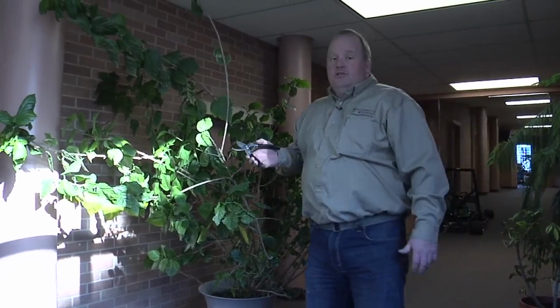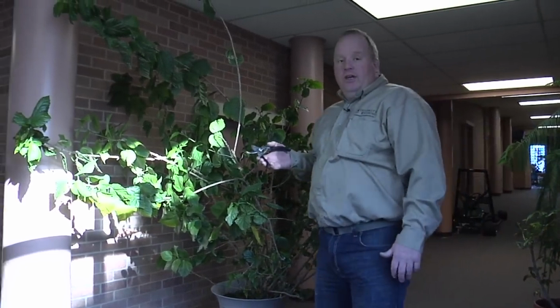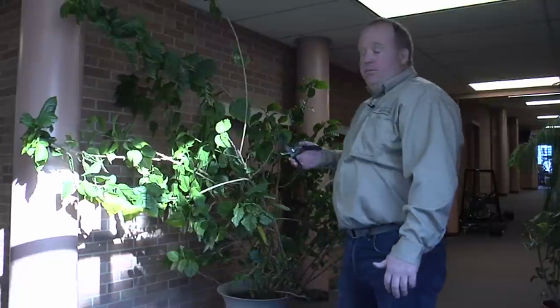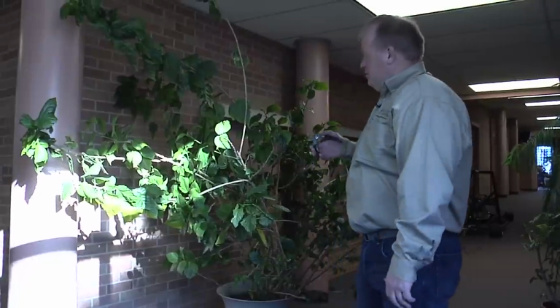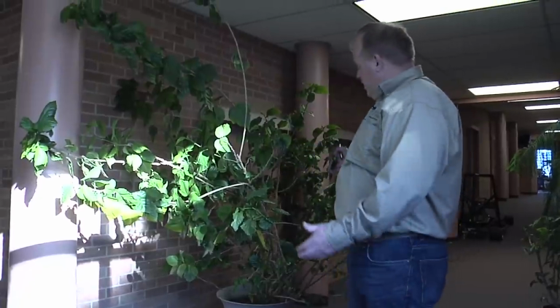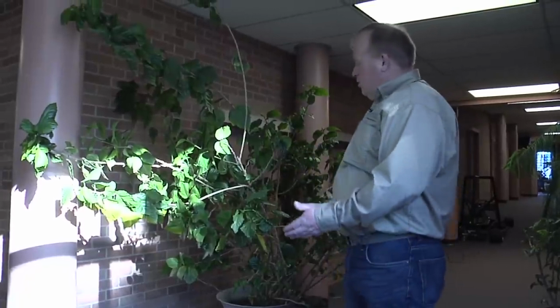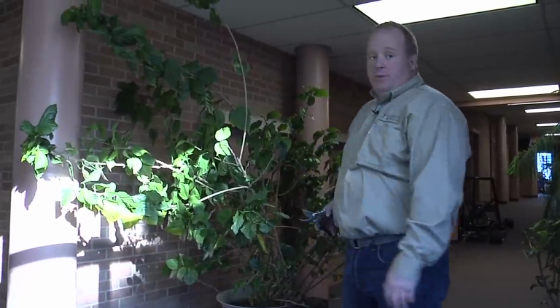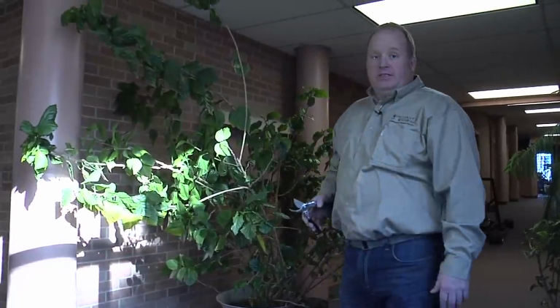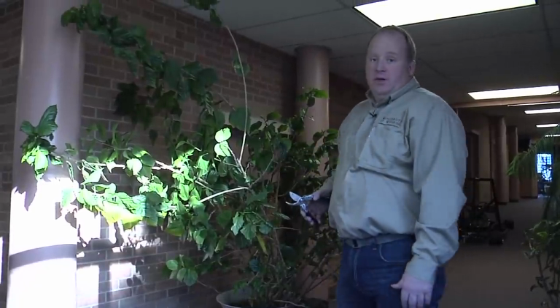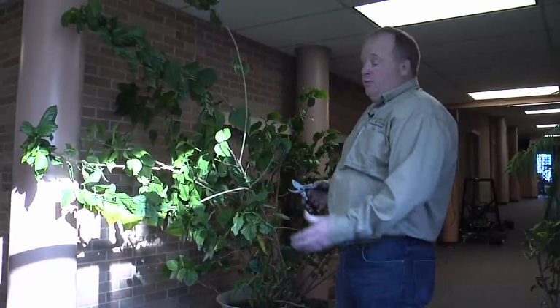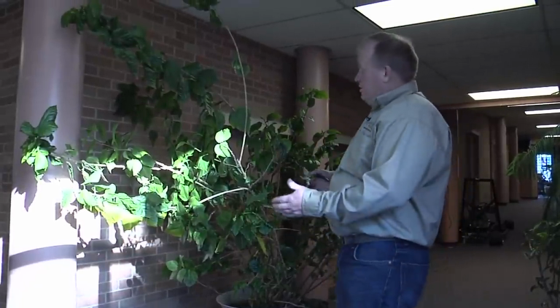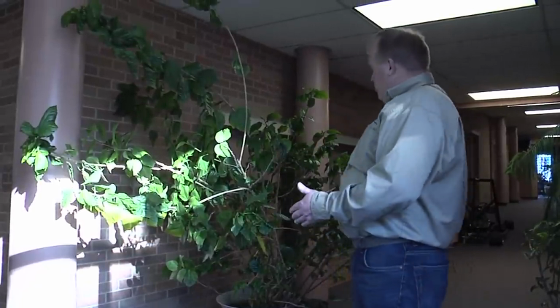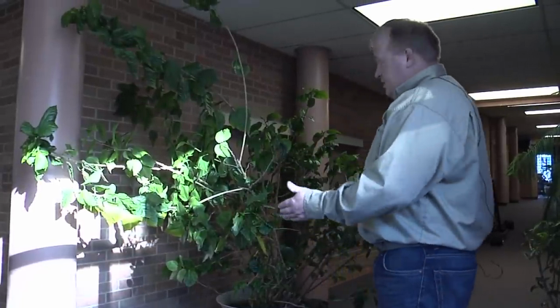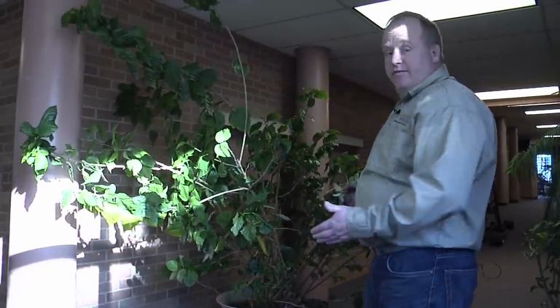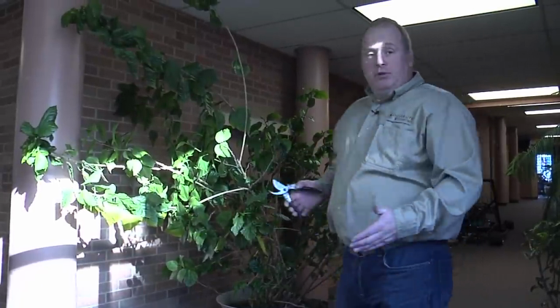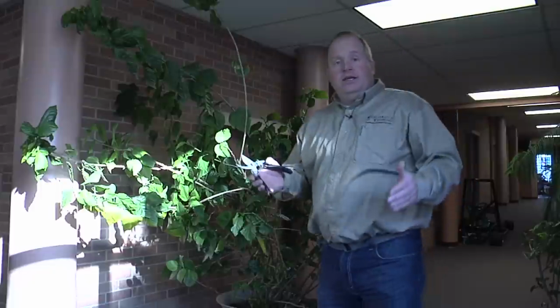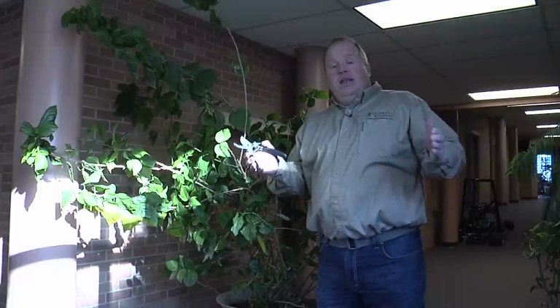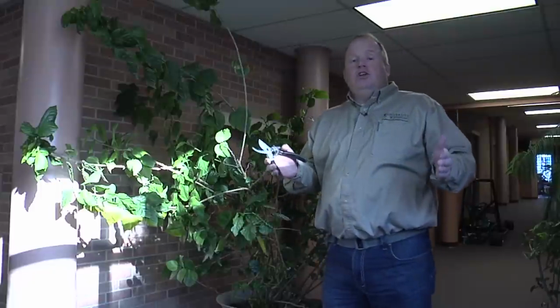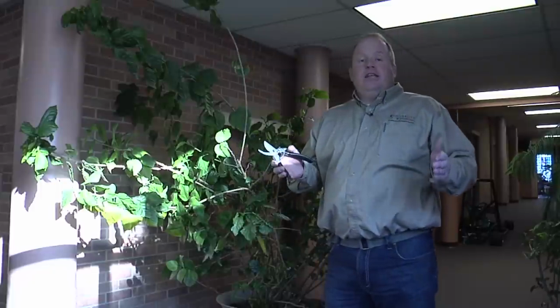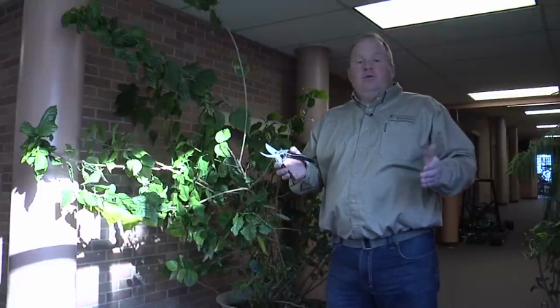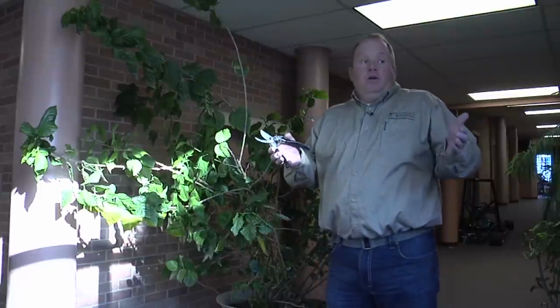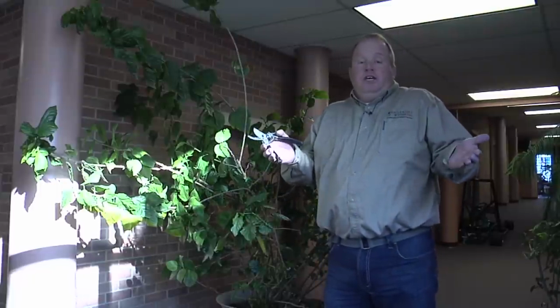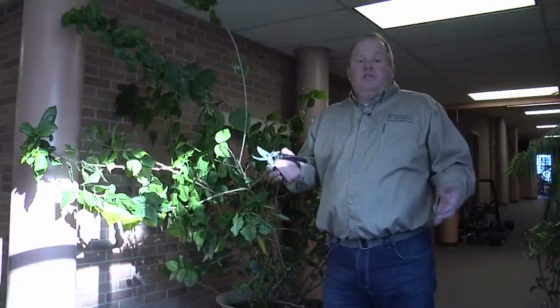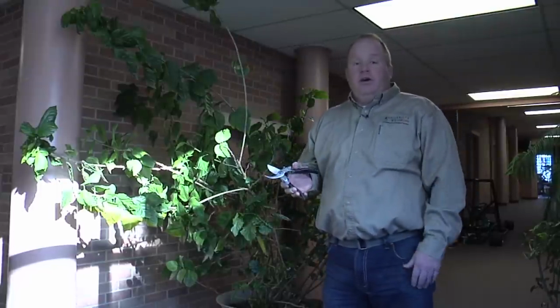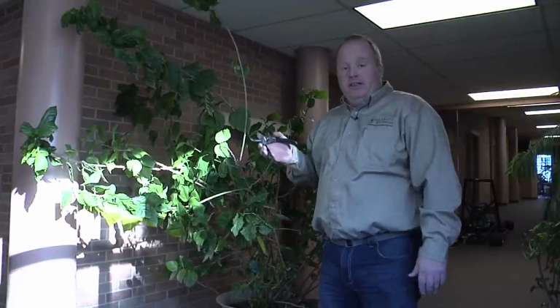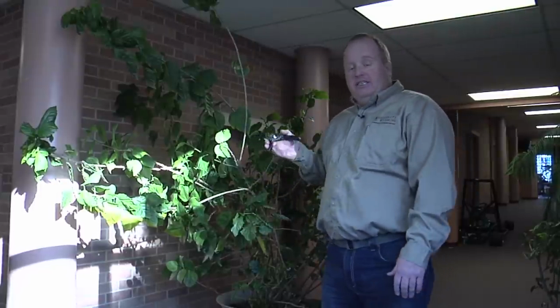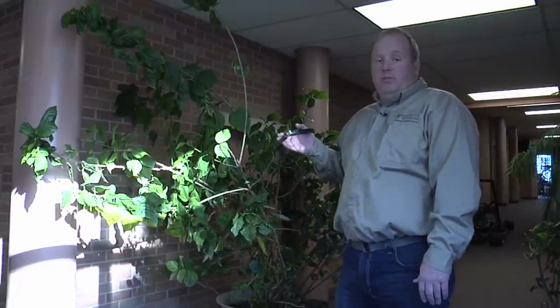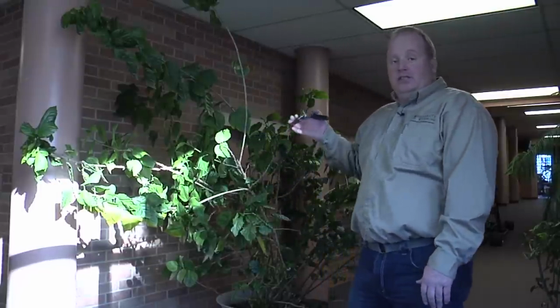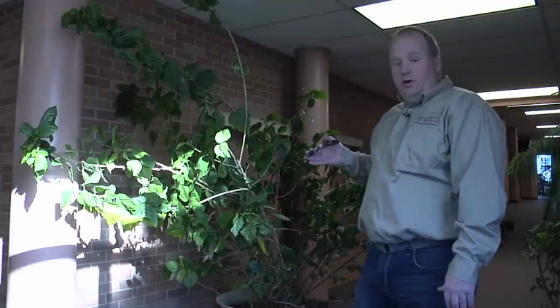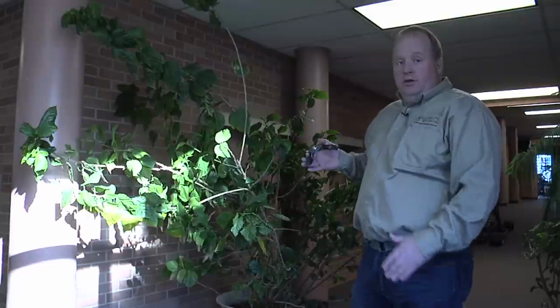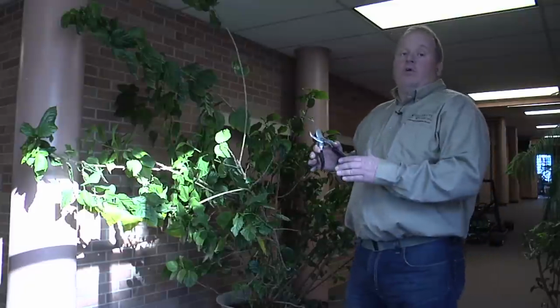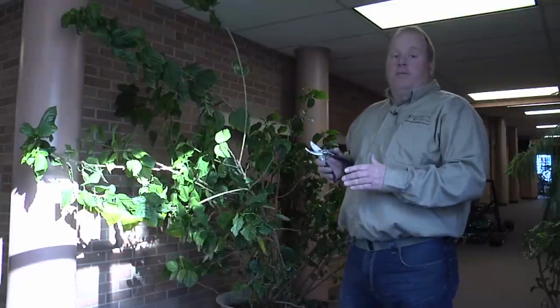So here we have a plant that's clearly outgrown its space. Before I start pruning, I want to step back from that plant and look at it and see what my goals and objectives for the plant are. In this case, I want a plant that's shorter and more compact.